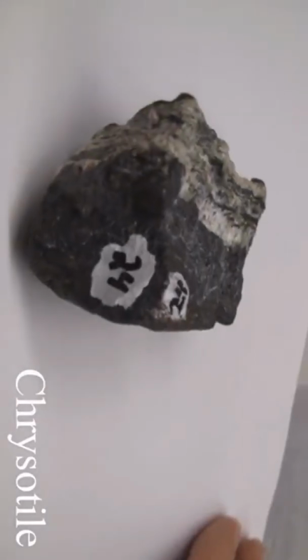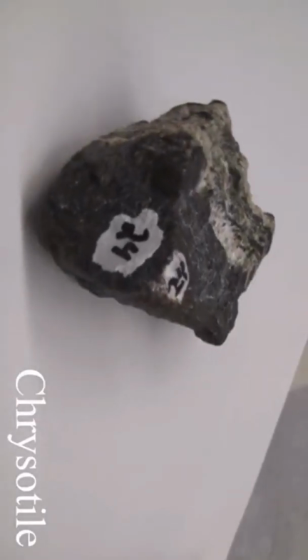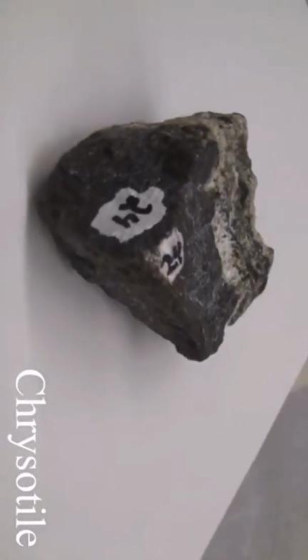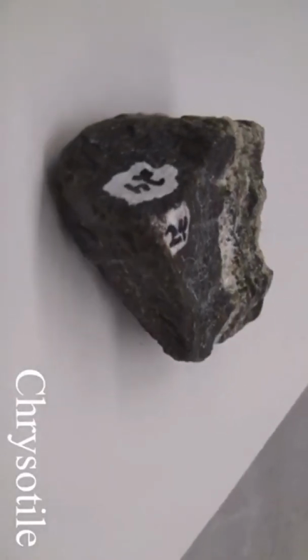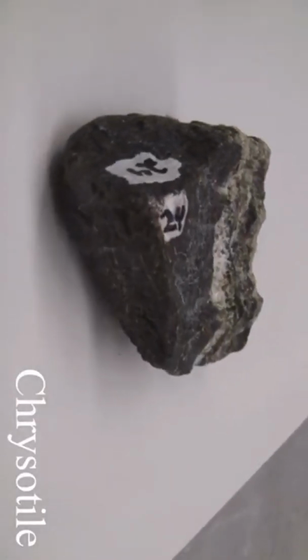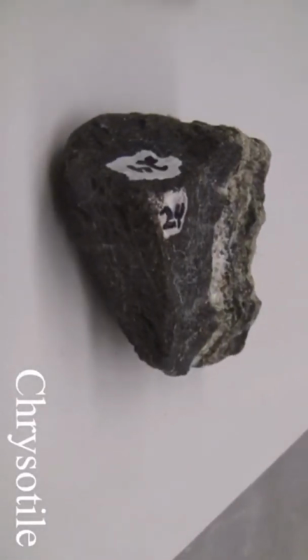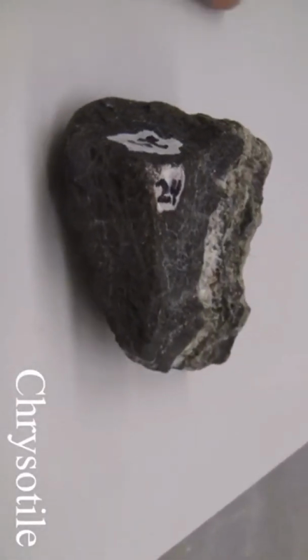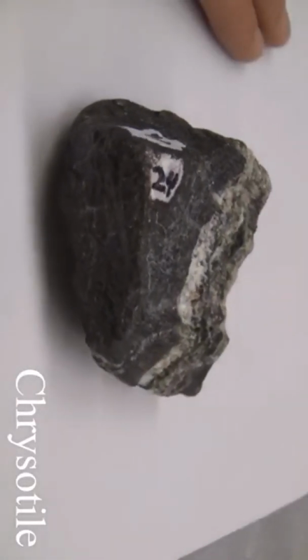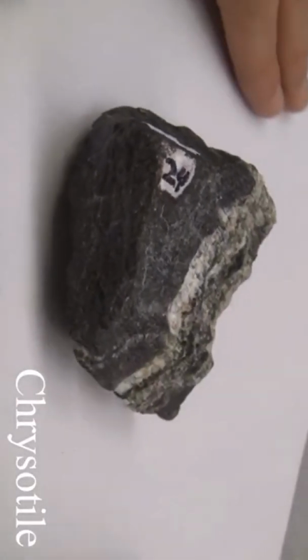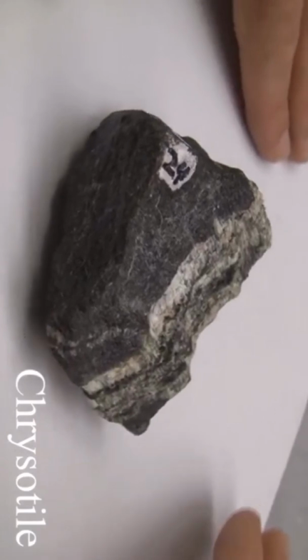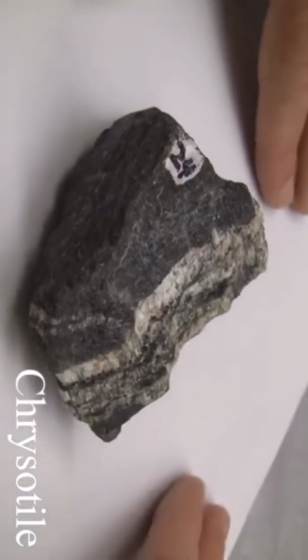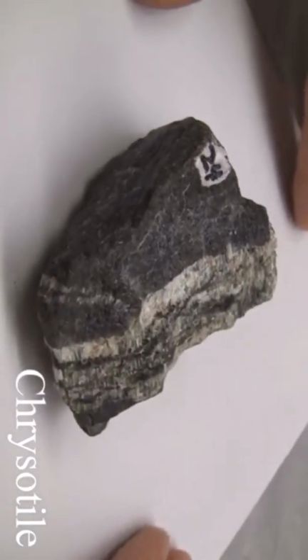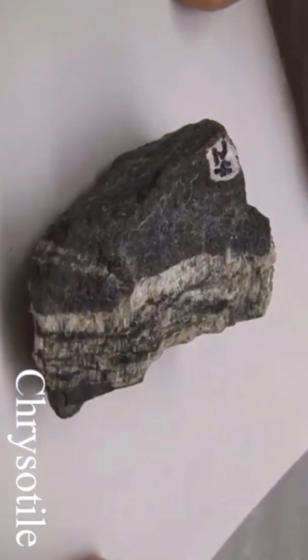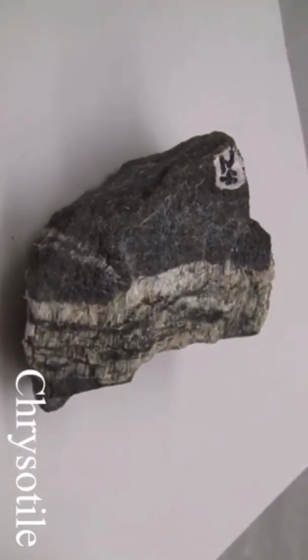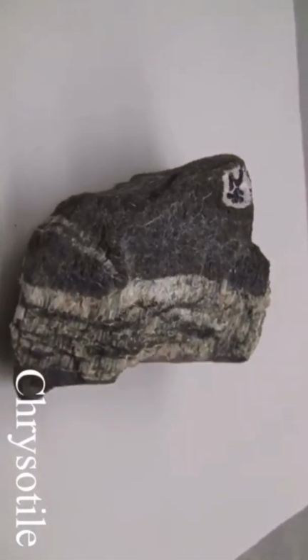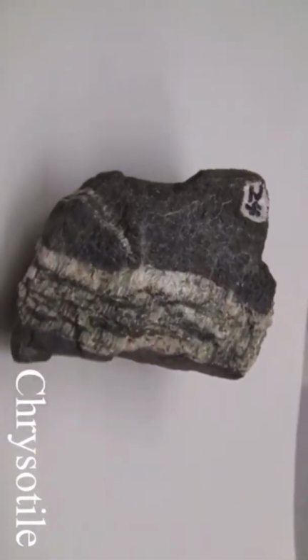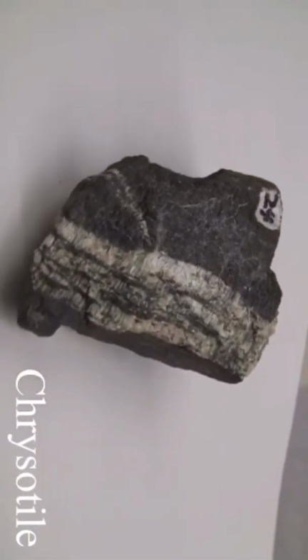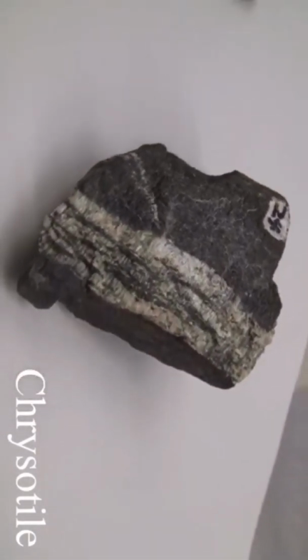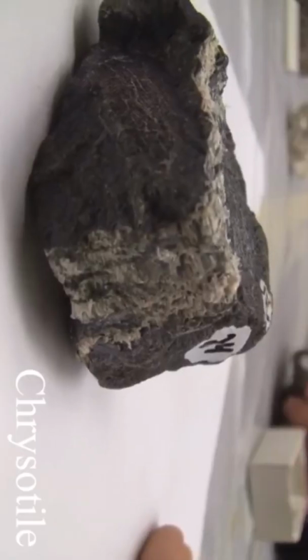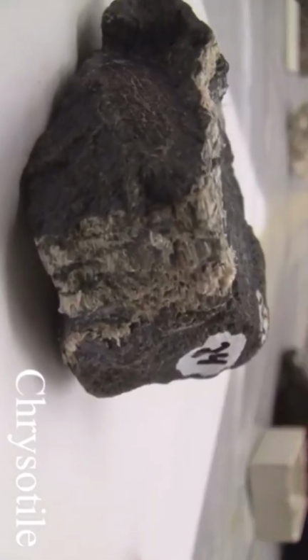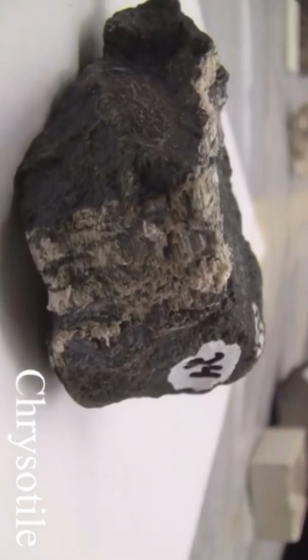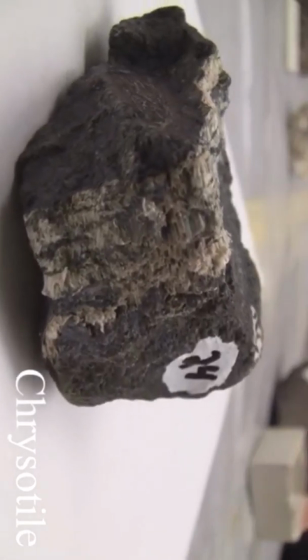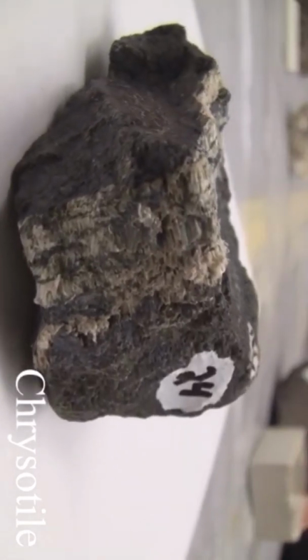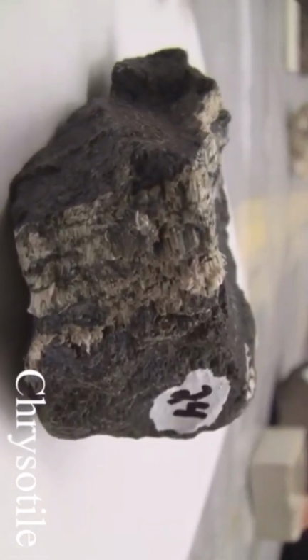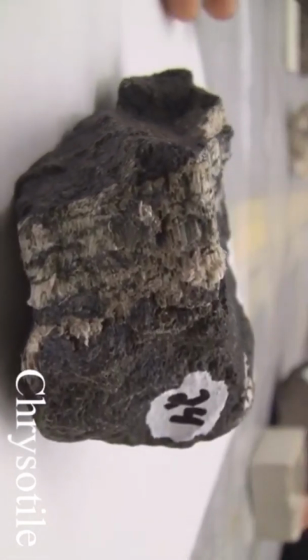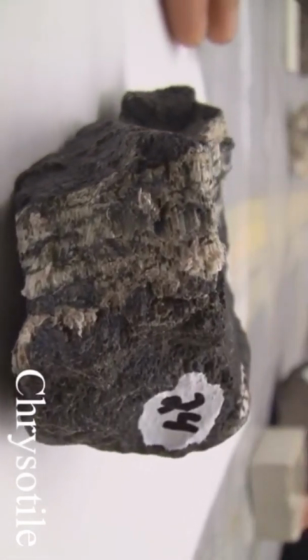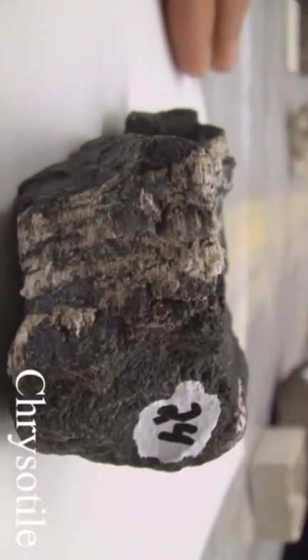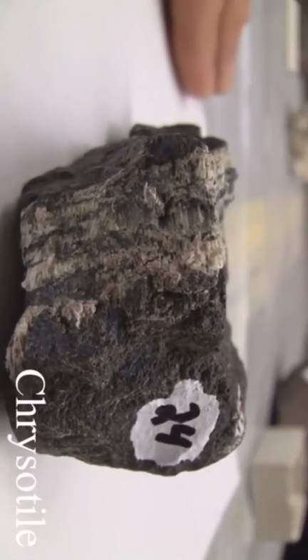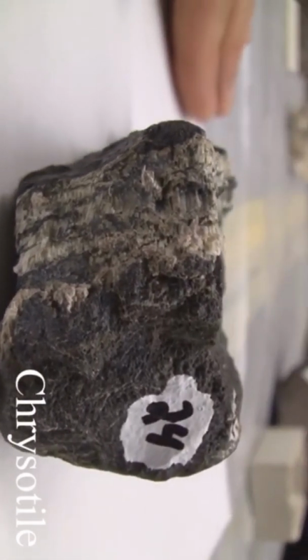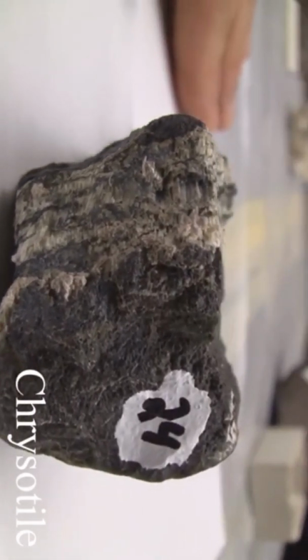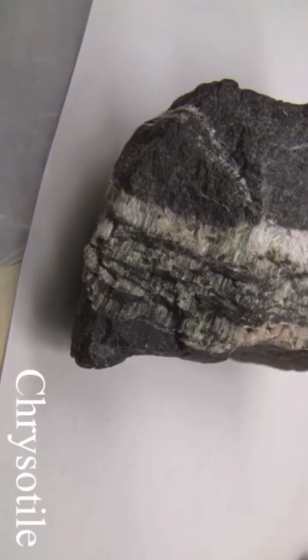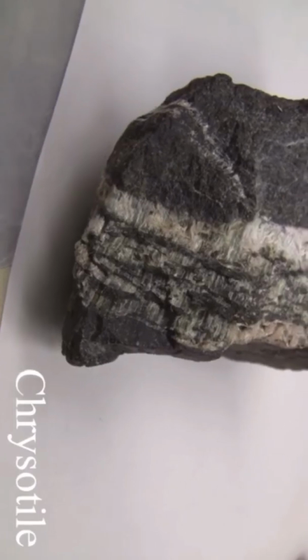Chrysotile has a hardness of two and a half to four. The texture features flexible fibers which are easily separated. The luster is non-metallic and silky. Colors can be green, white, yellow, or brown.